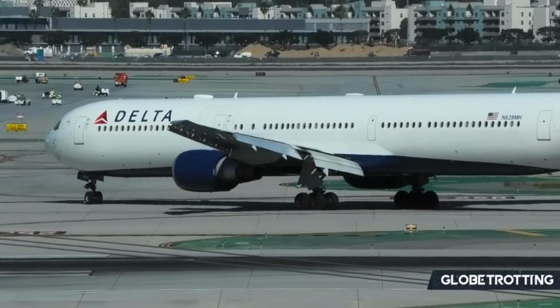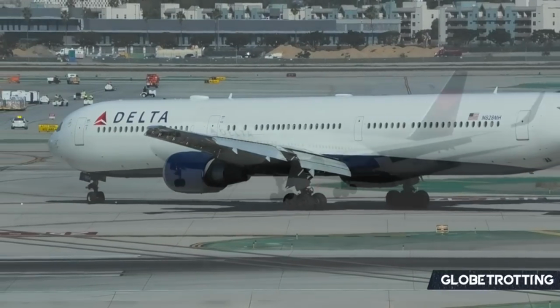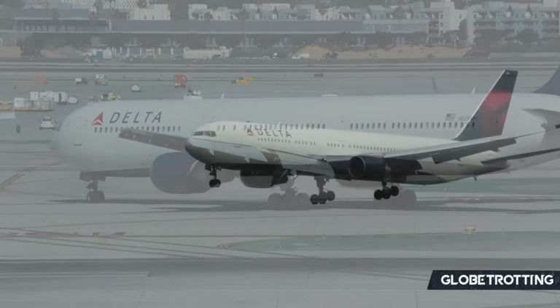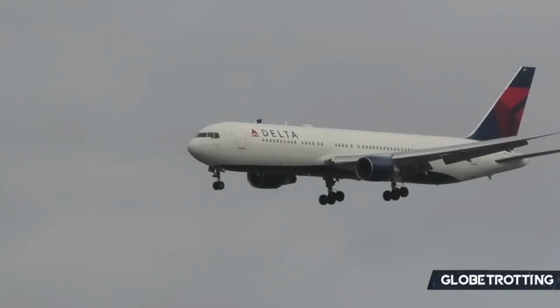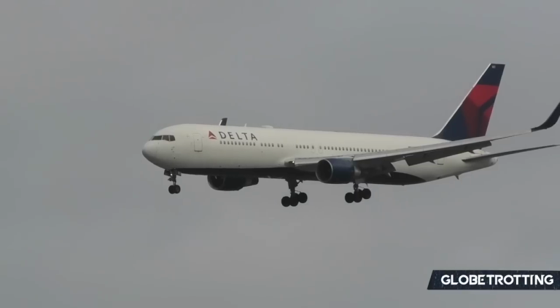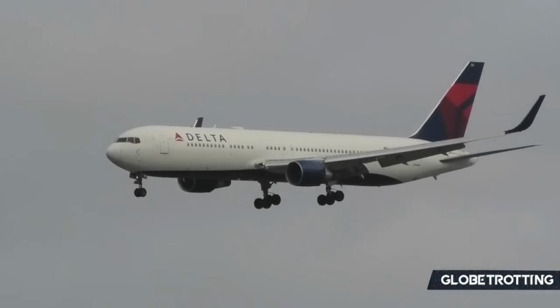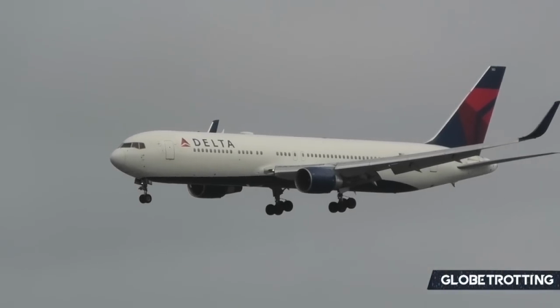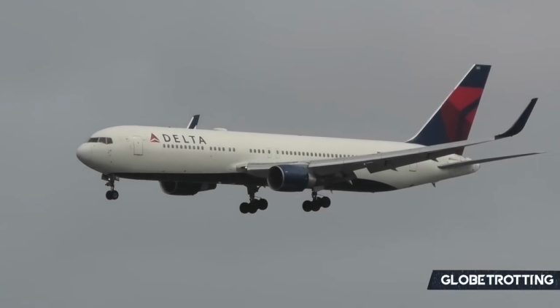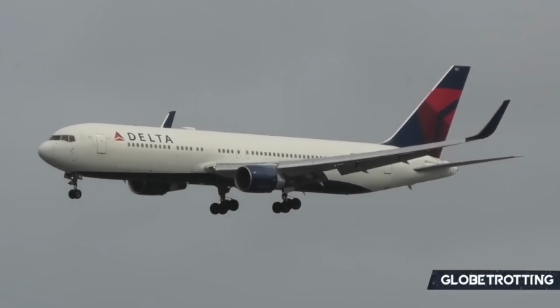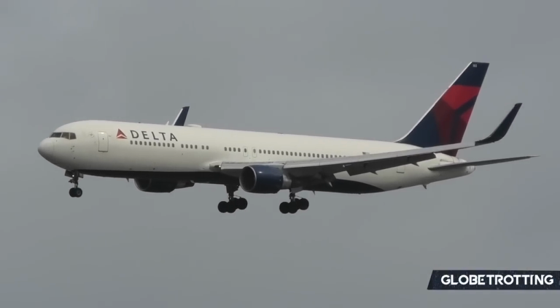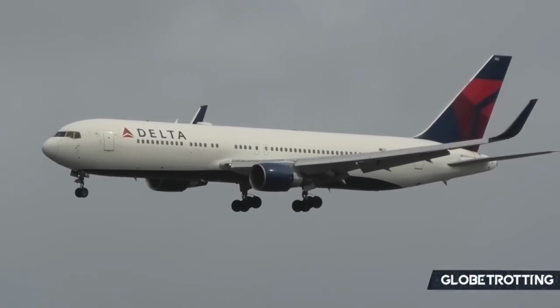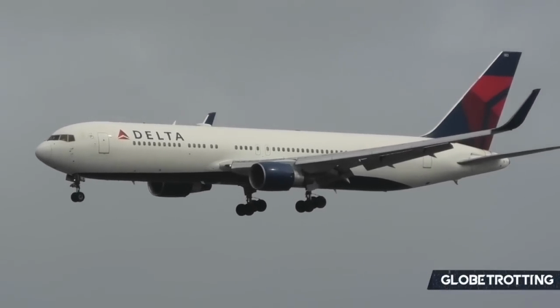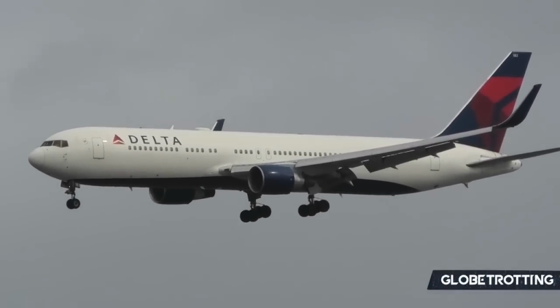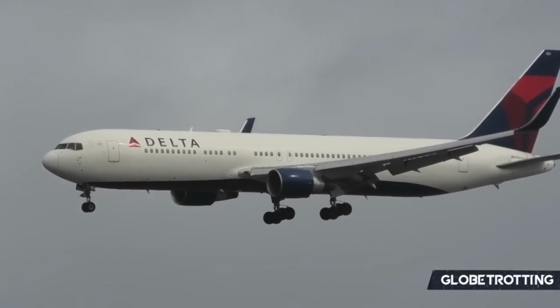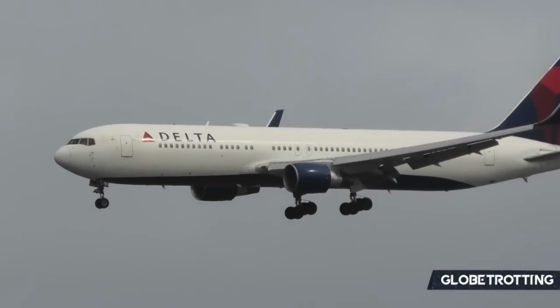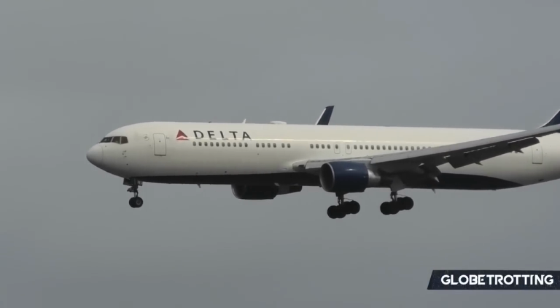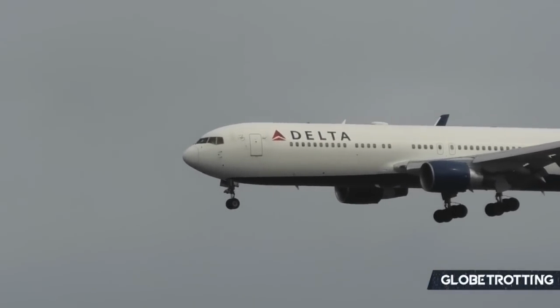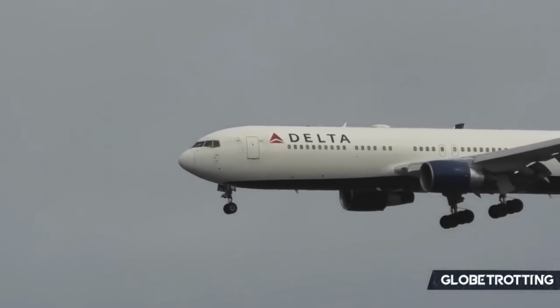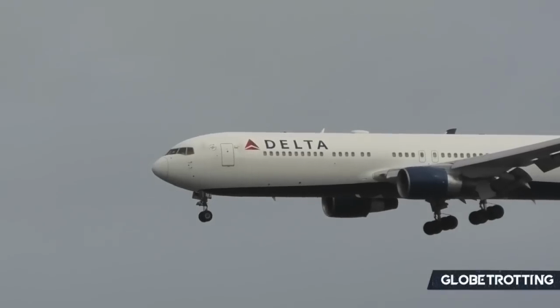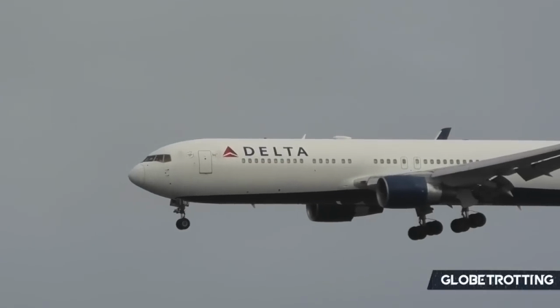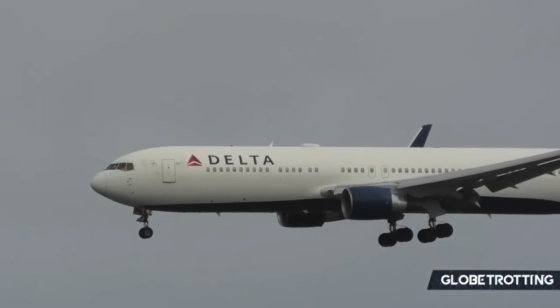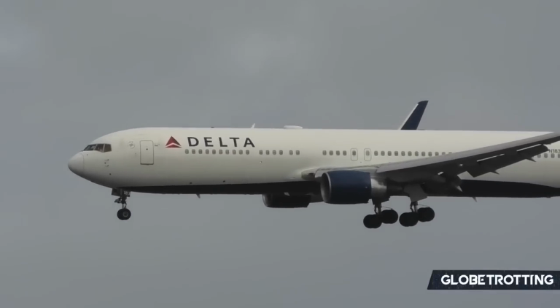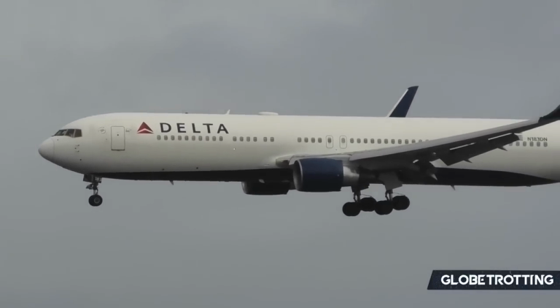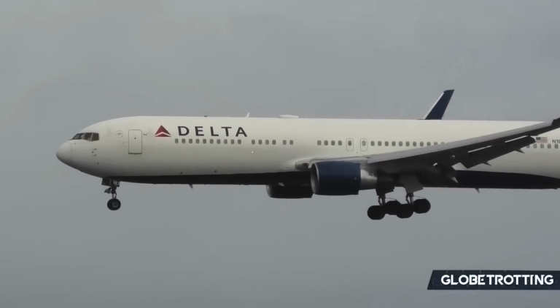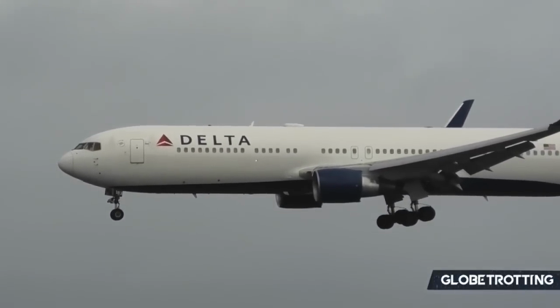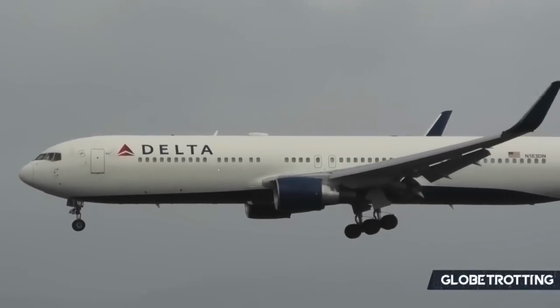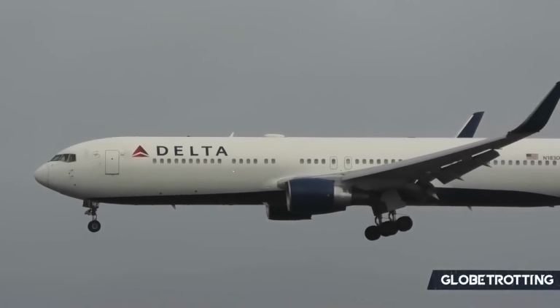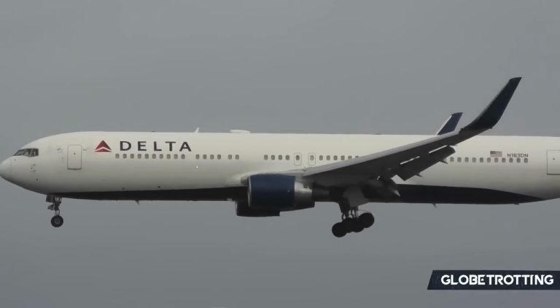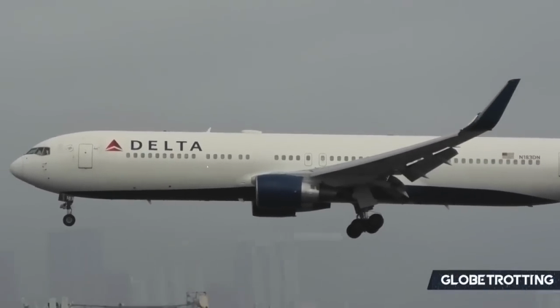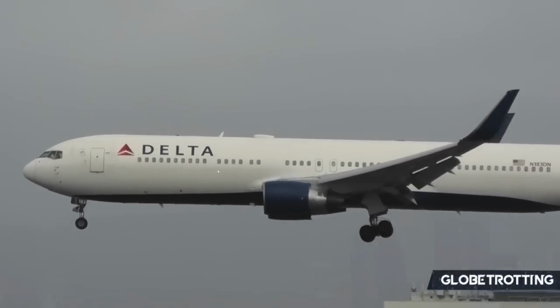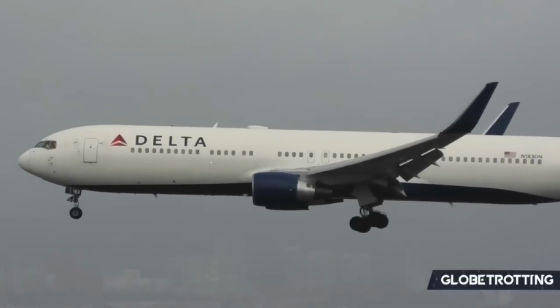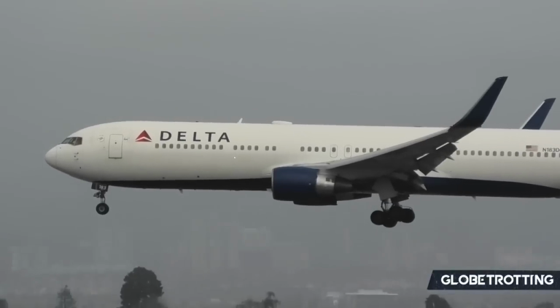Until then, any thoughts on the Delta fleet? You can let me know down below in the comments. Thank you very much for the support, take care and be safe — as always, make sure to subscribe to the channel if you haven't already, and I'll see you next time for much more aviation analysis.